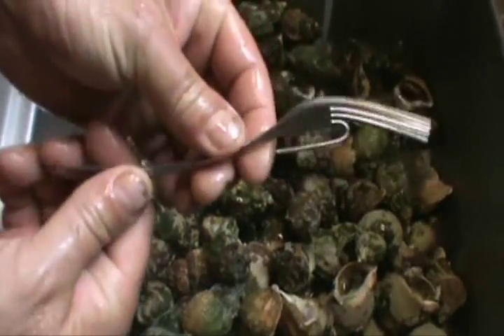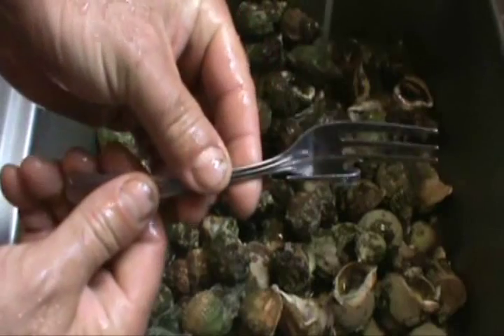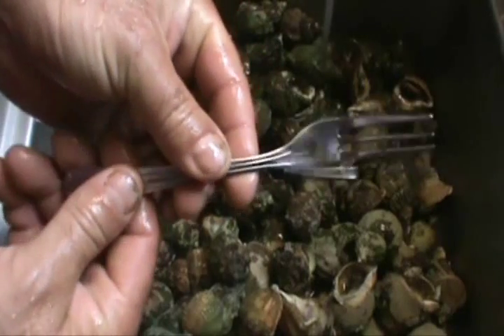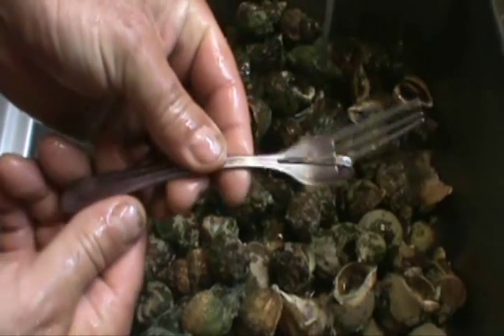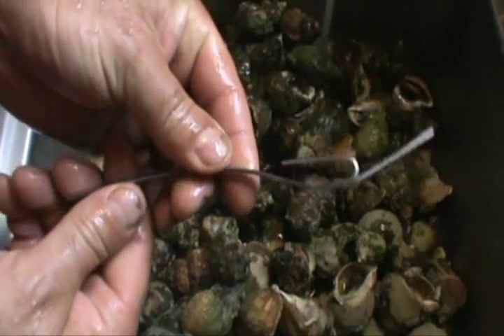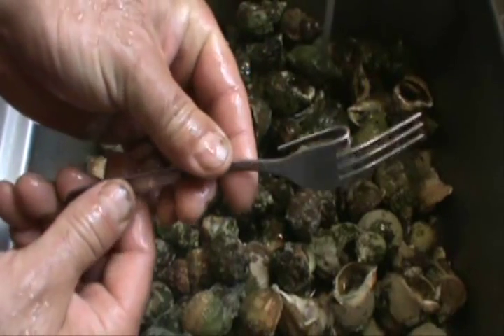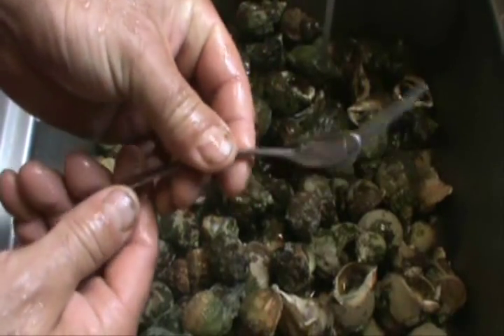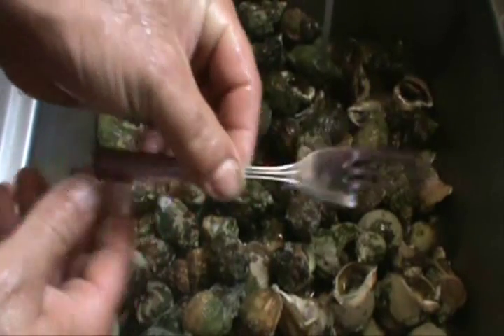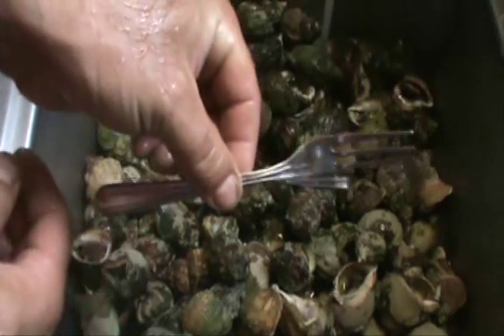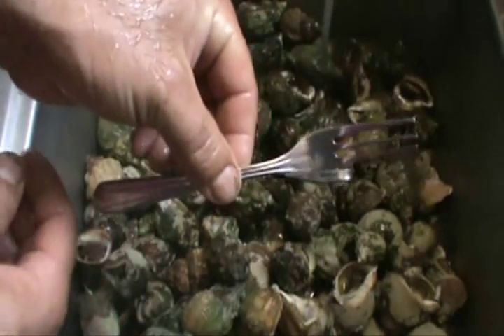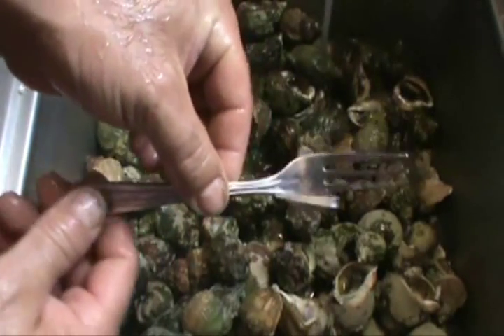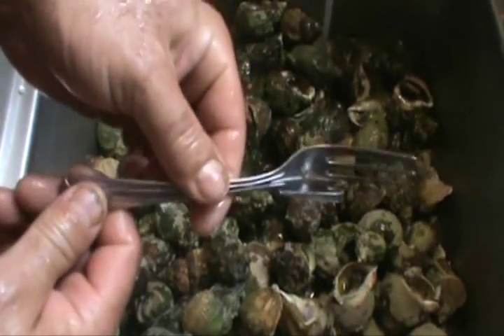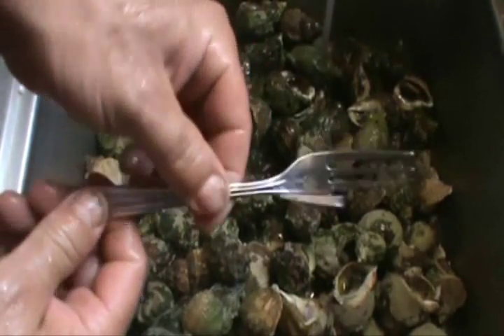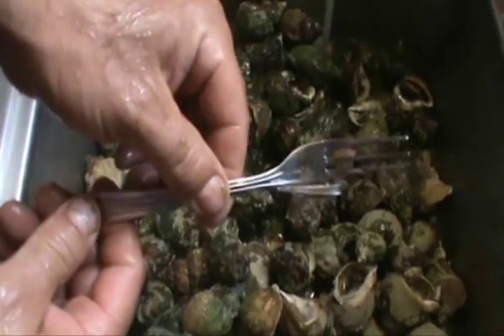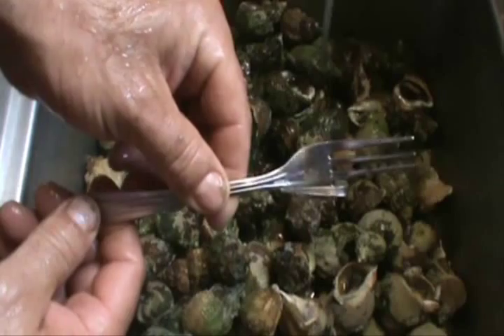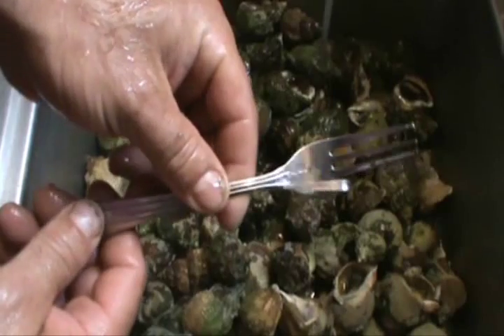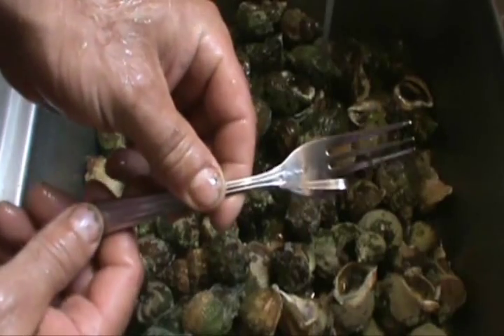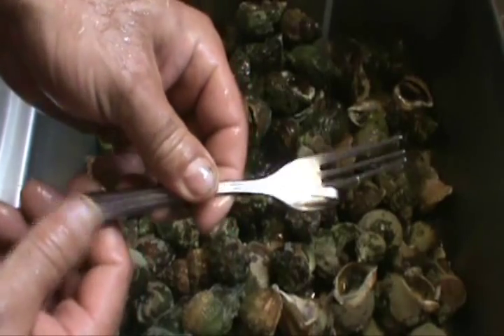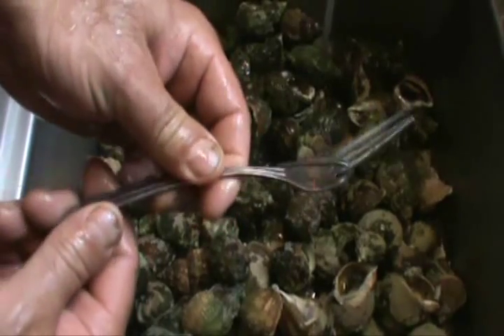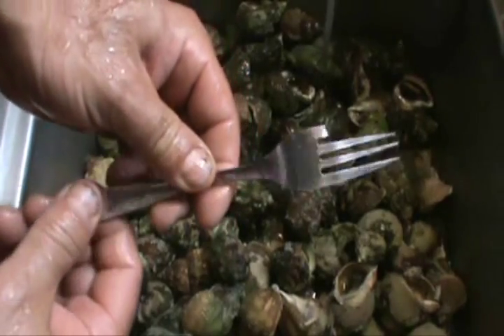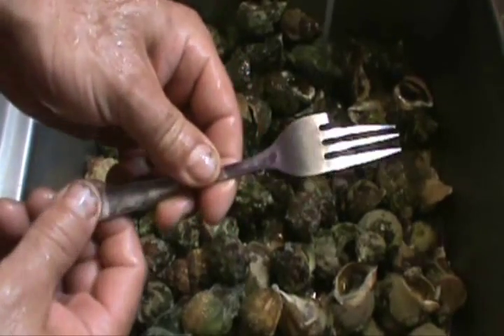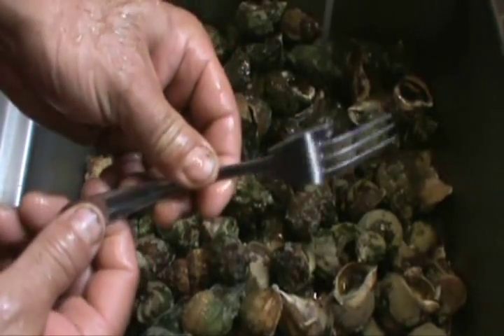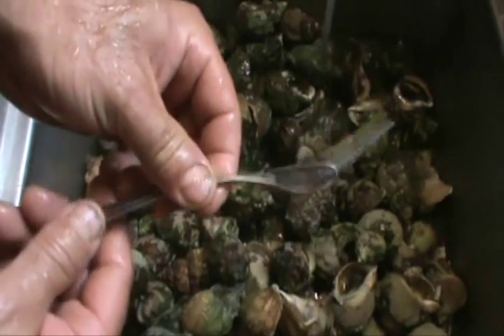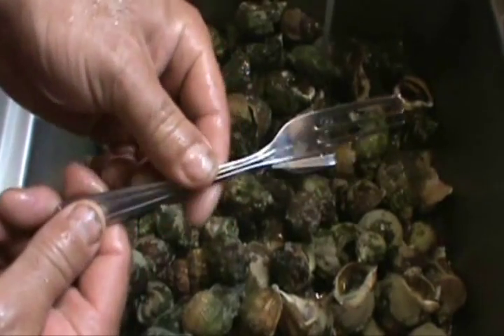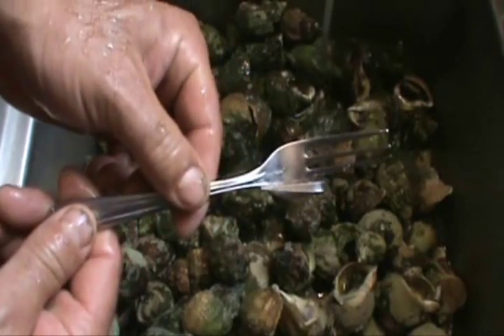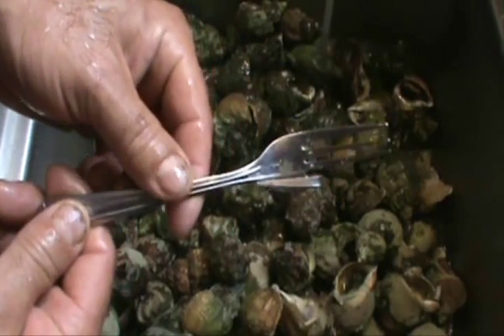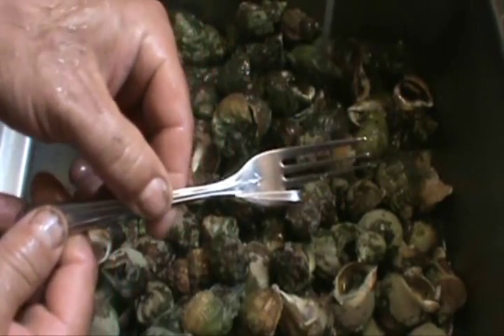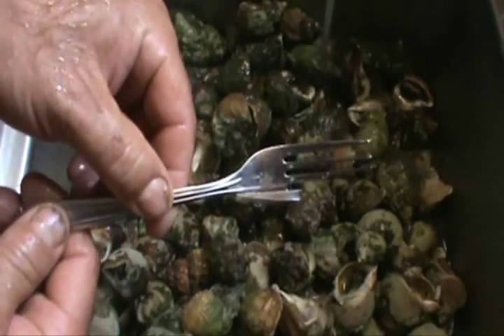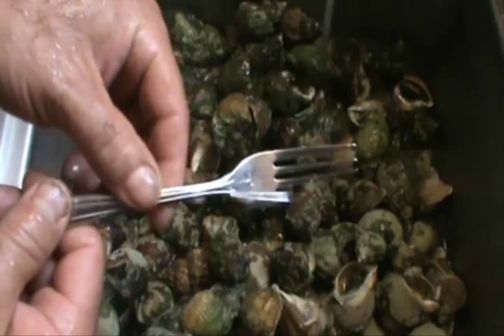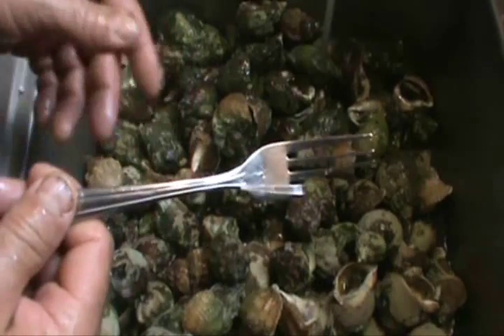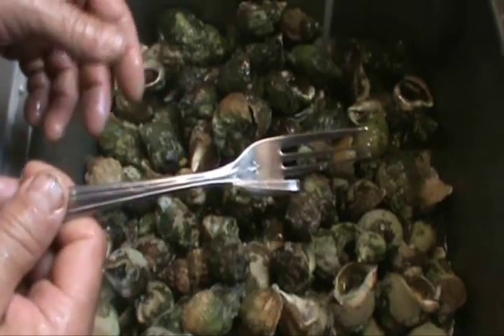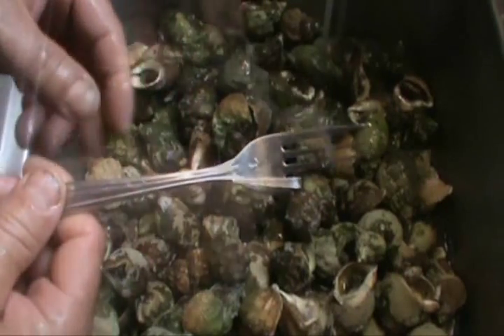You don't want to ruin a good fork. It might look good silver, but I just leave this fork in the drawer just for wrinkle picking, conk picking — whatever you want to call it. This works great — pulls all that meat right out of that shell.